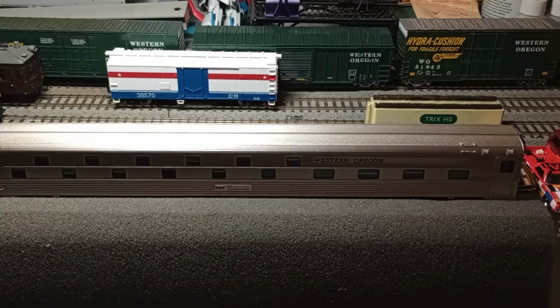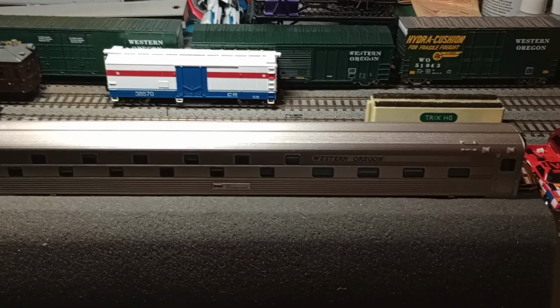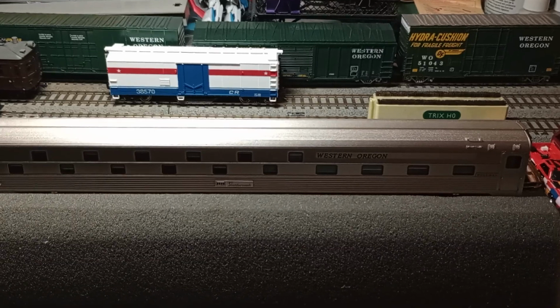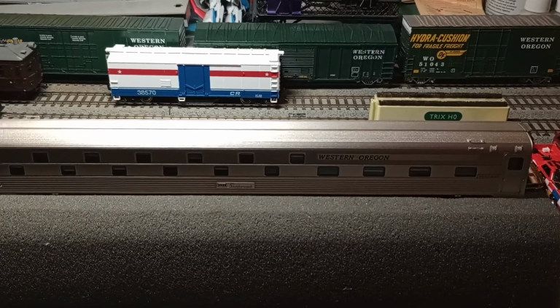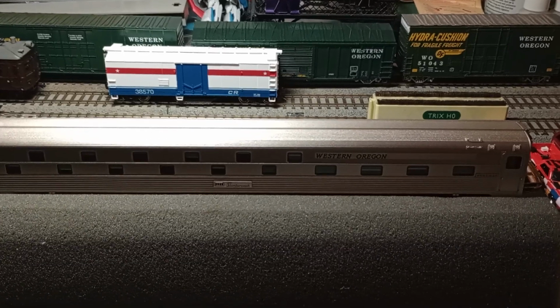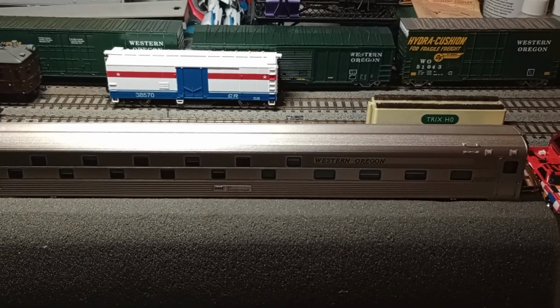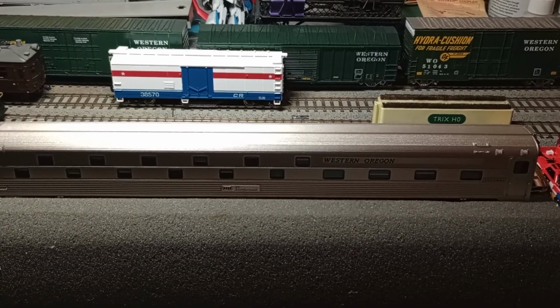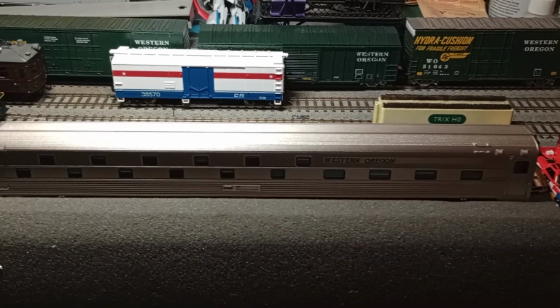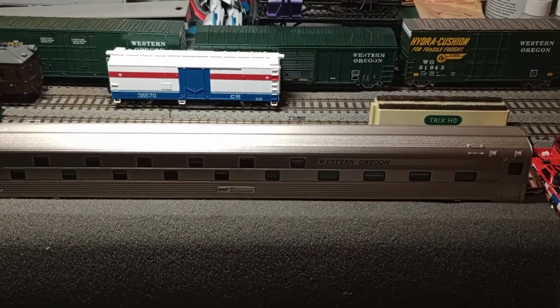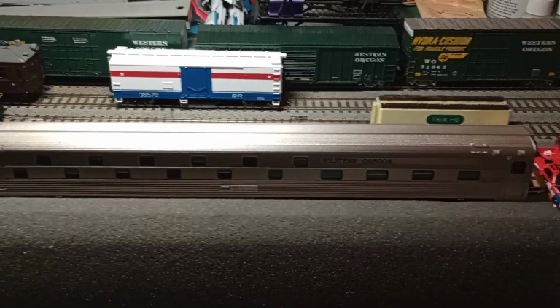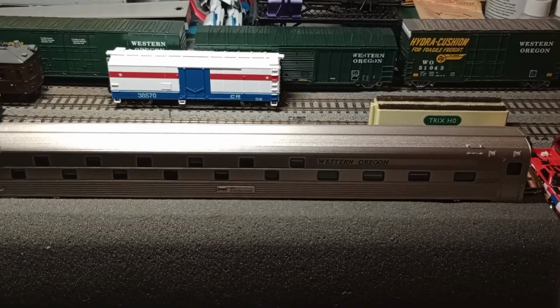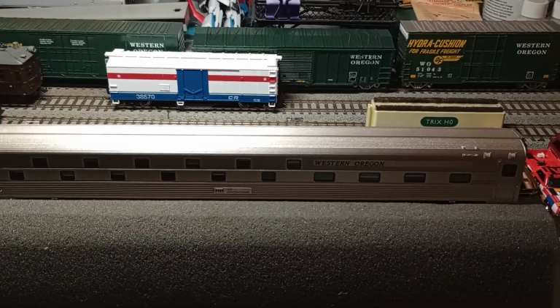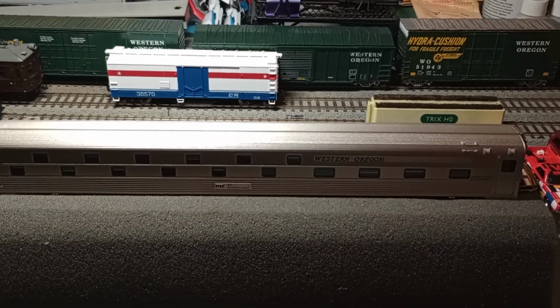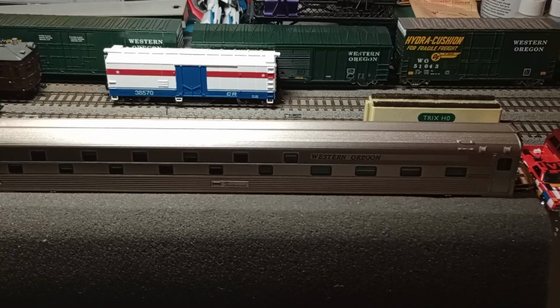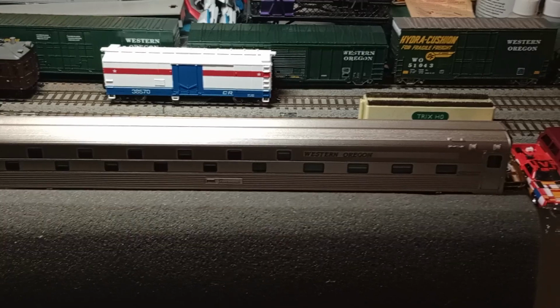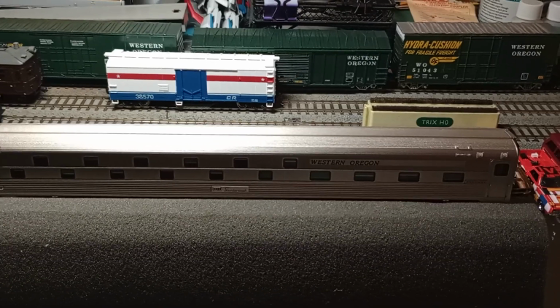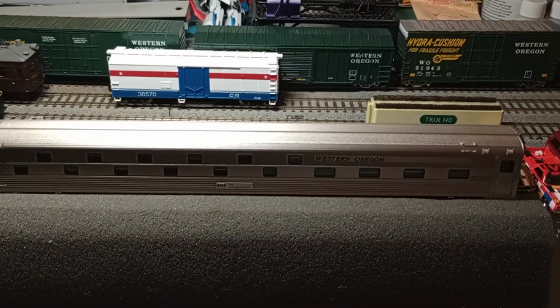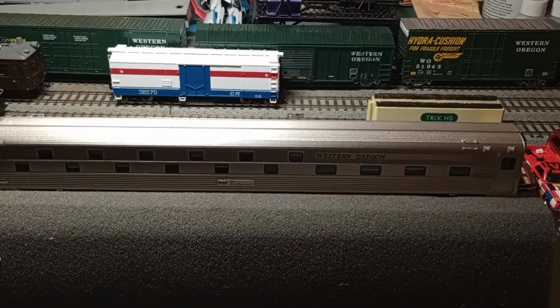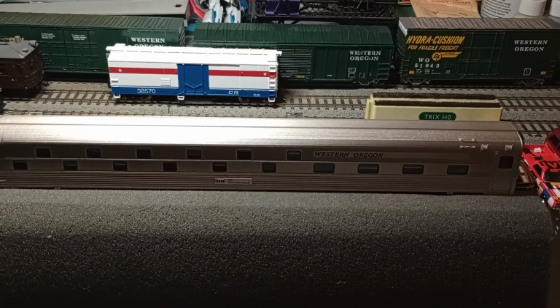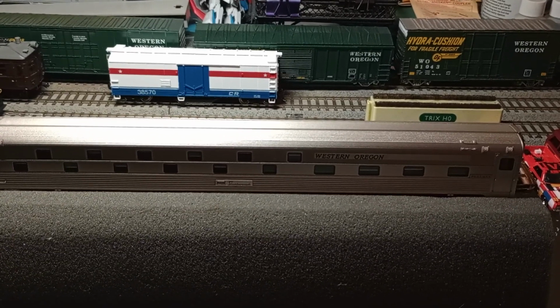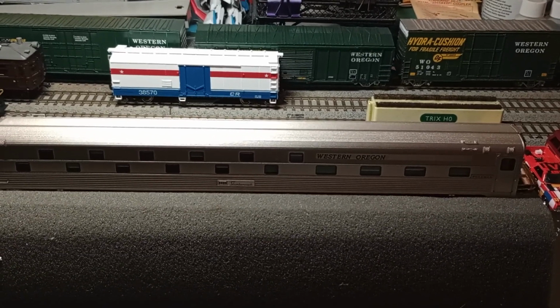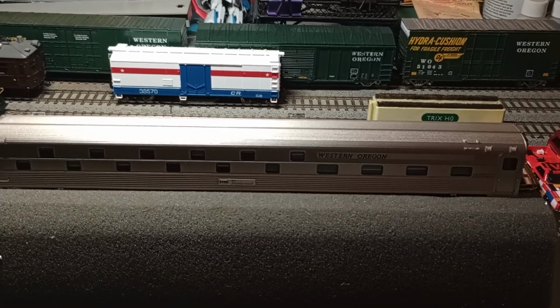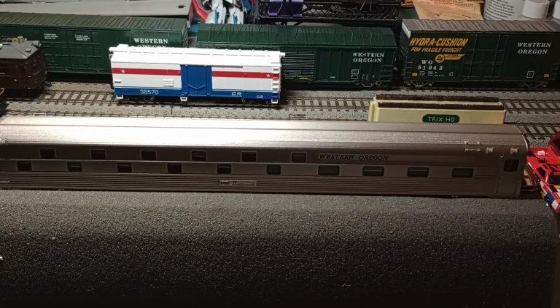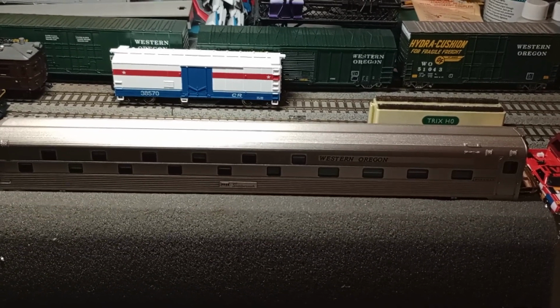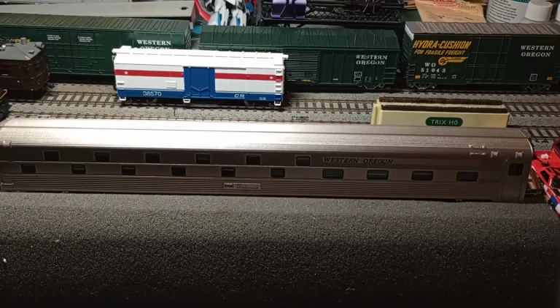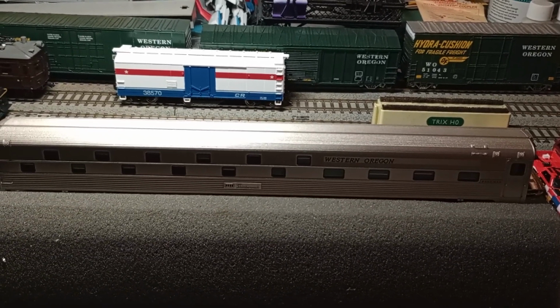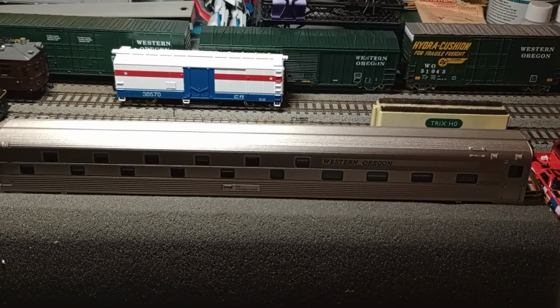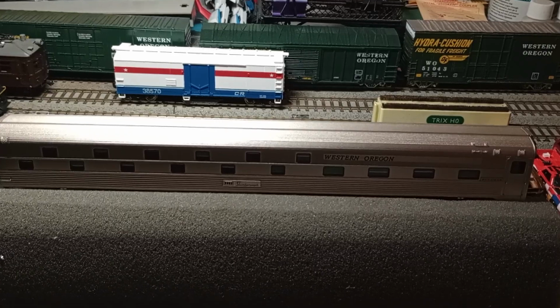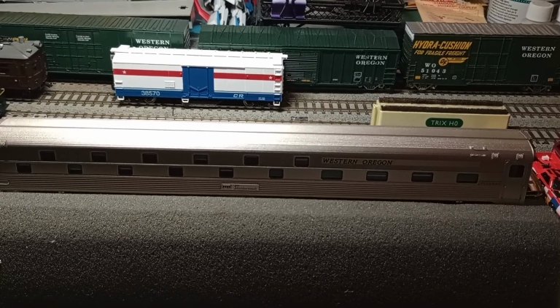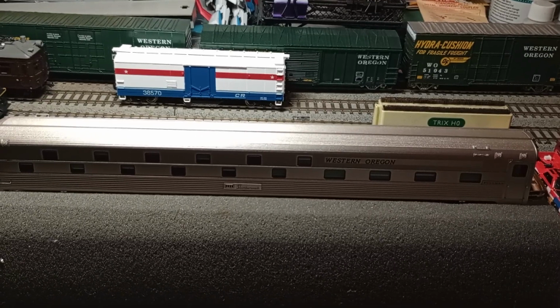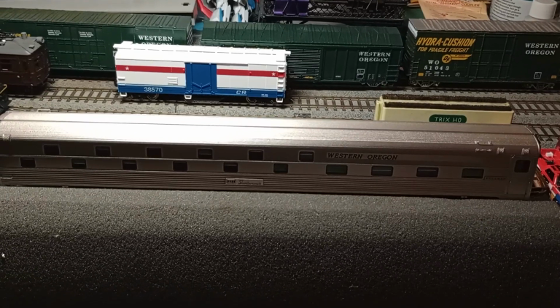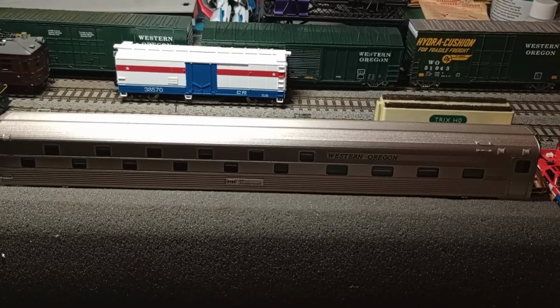Guys, it's yours truly. It is June the 2nd, 2024, and this video is a review on the new recently released Rapido Slumber Coaches.